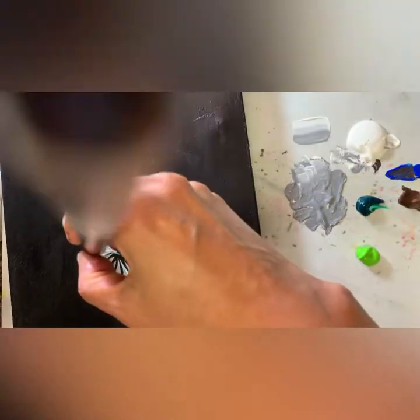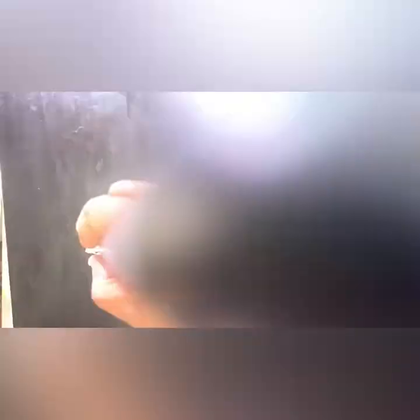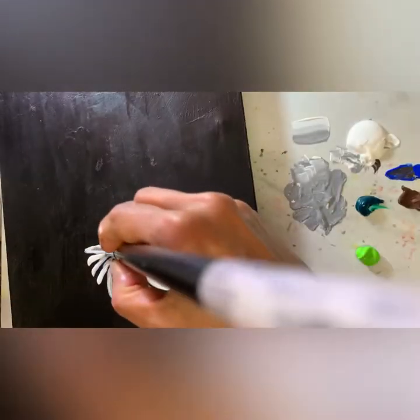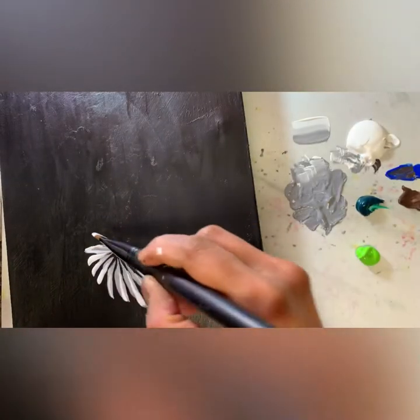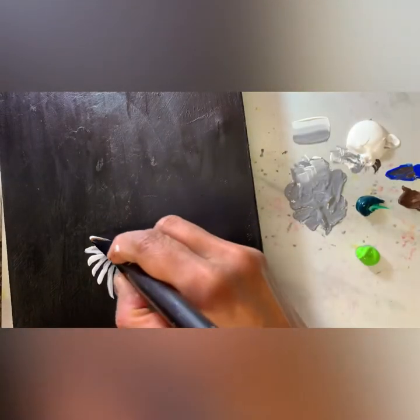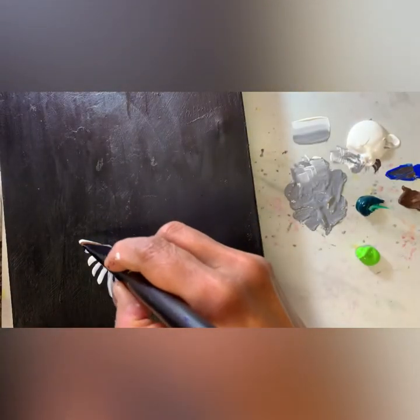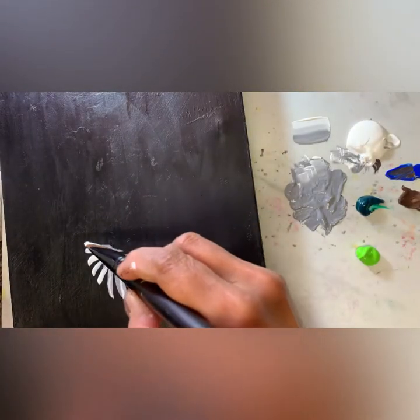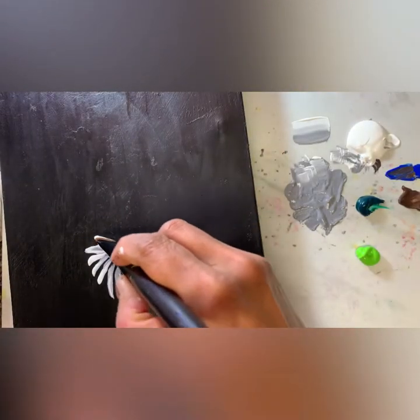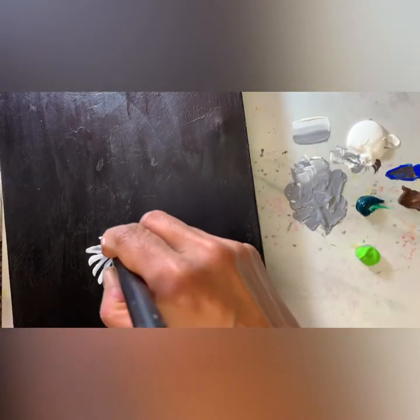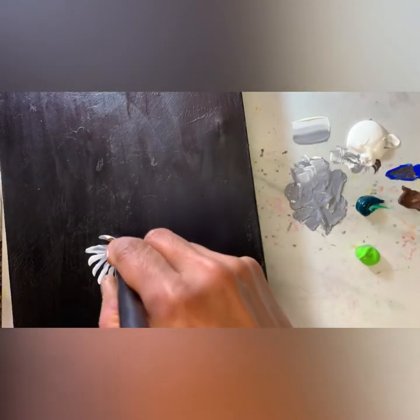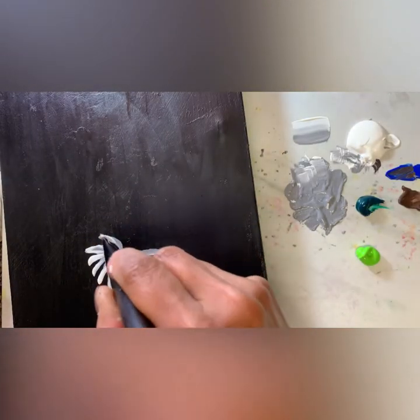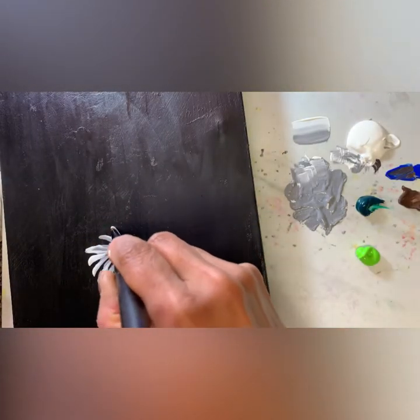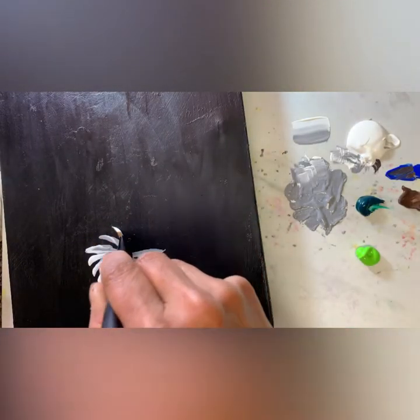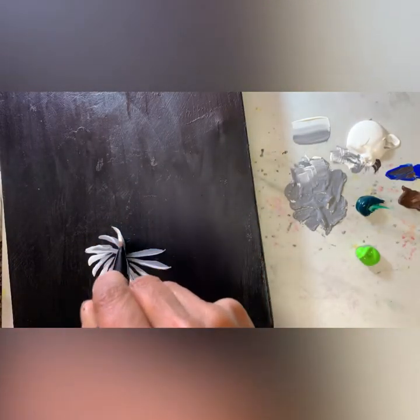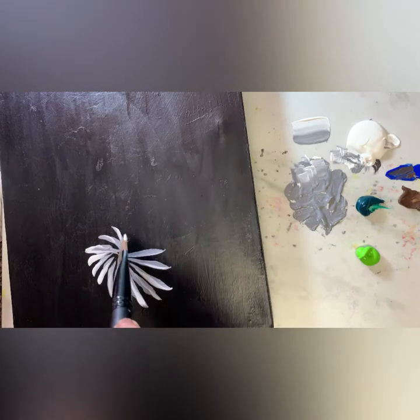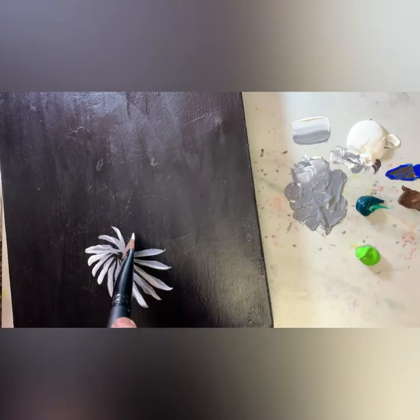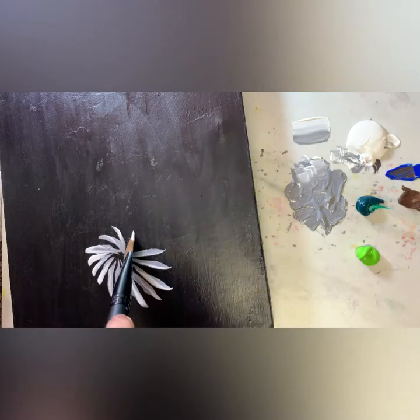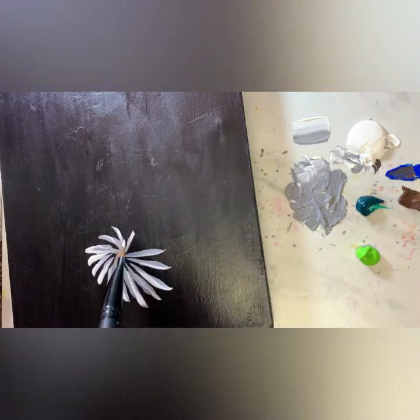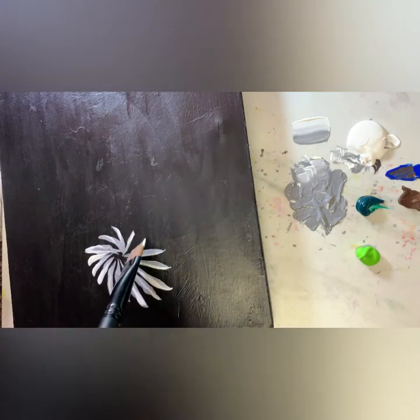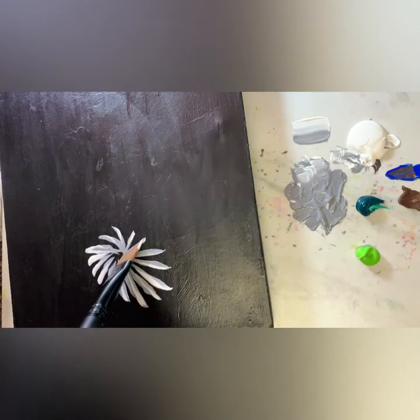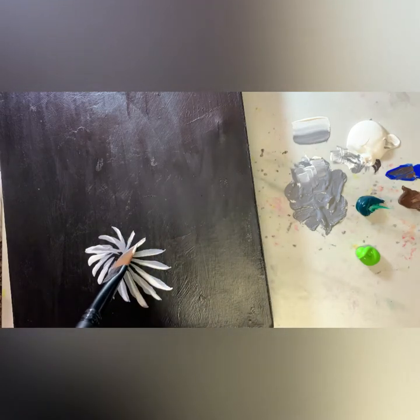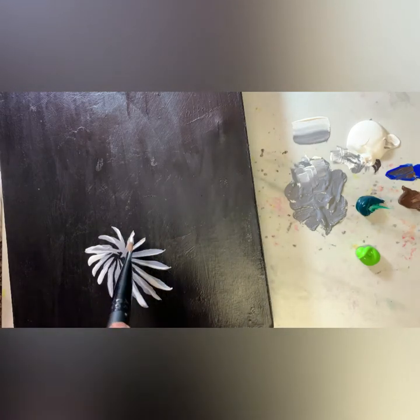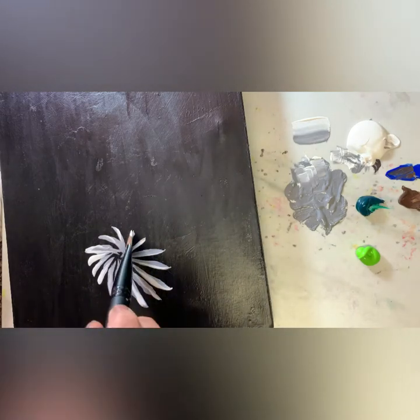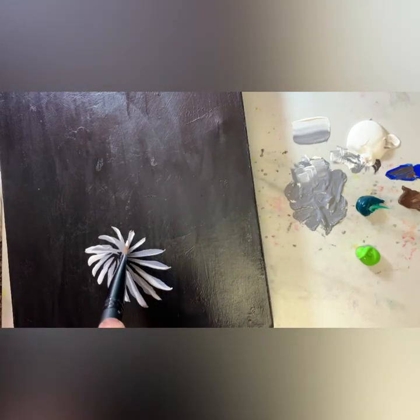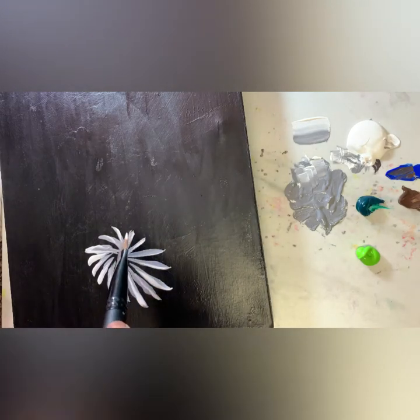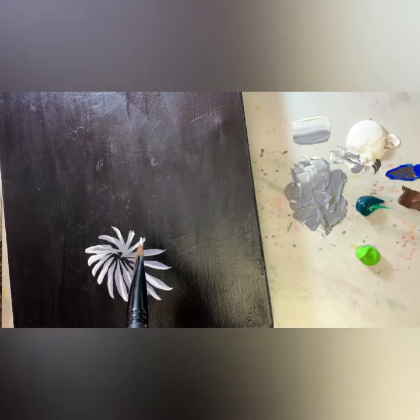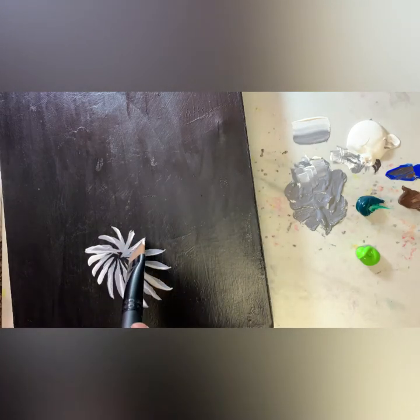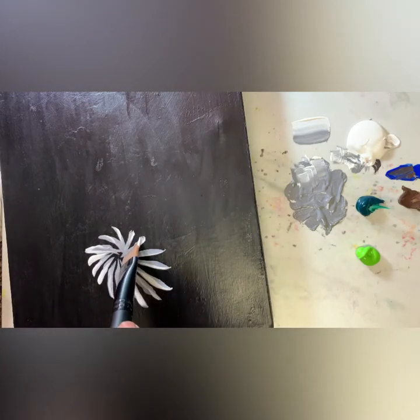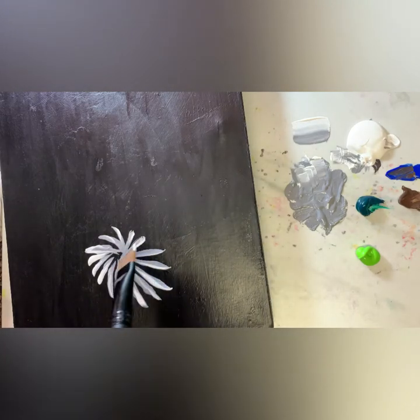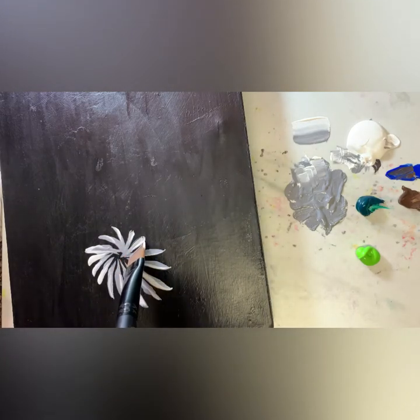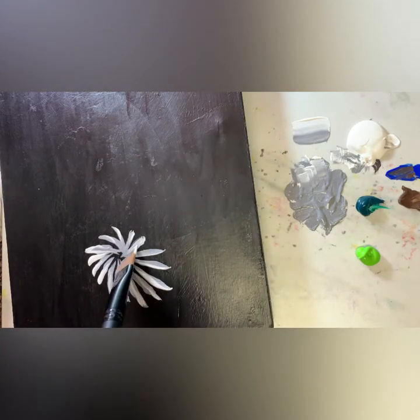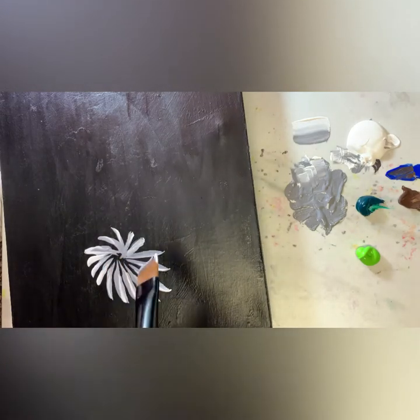I forgot to tell you — this is the canvas I'm using: a black canvas, 9 inches by 12 inches.